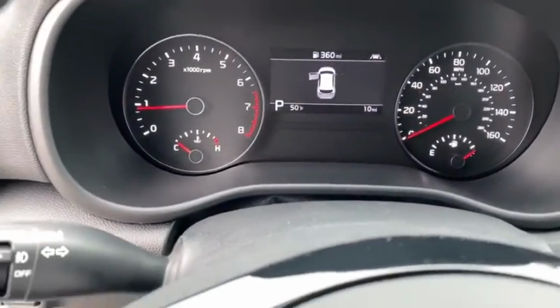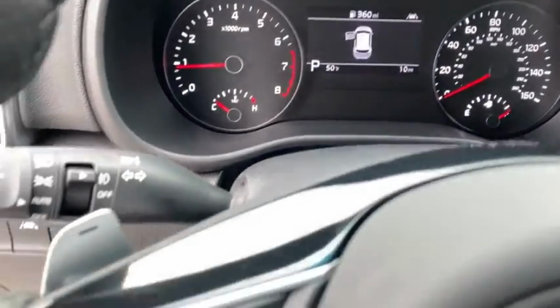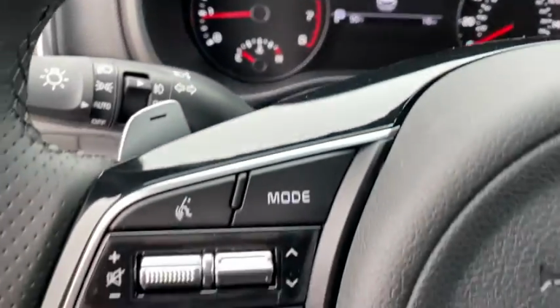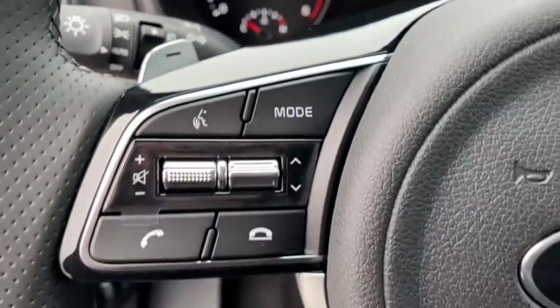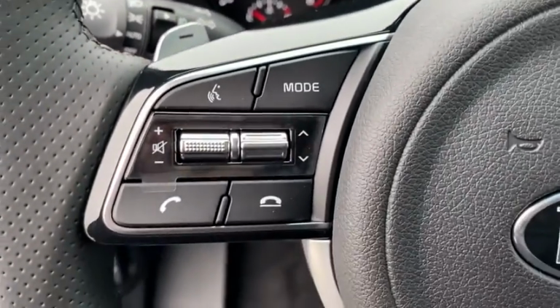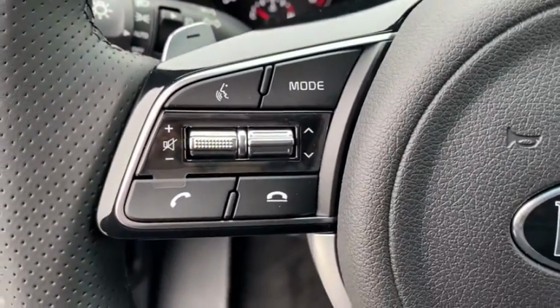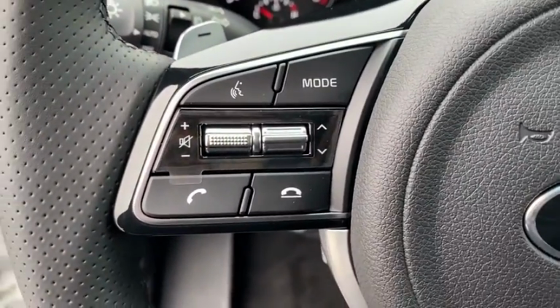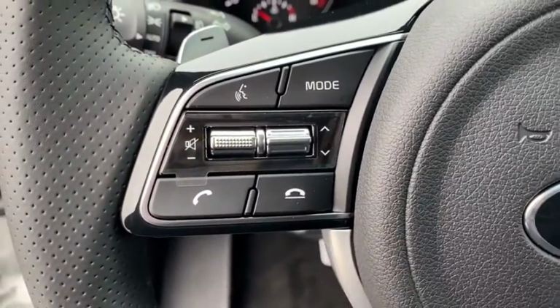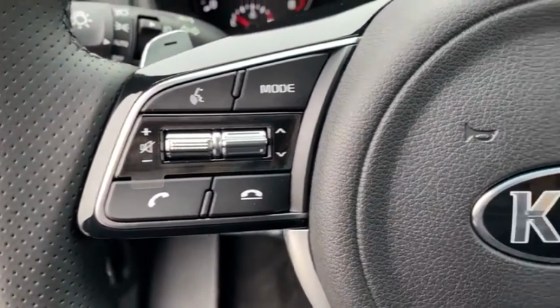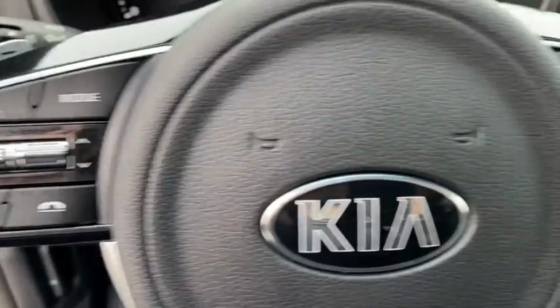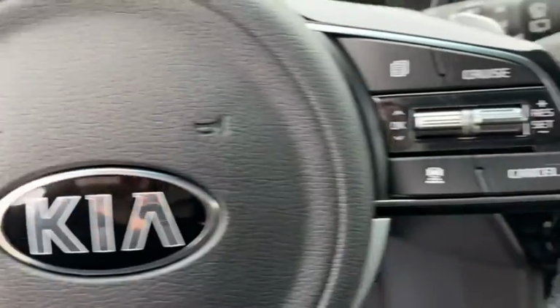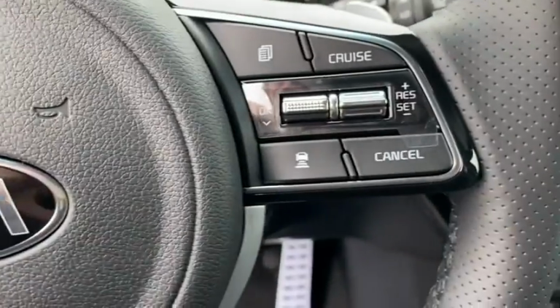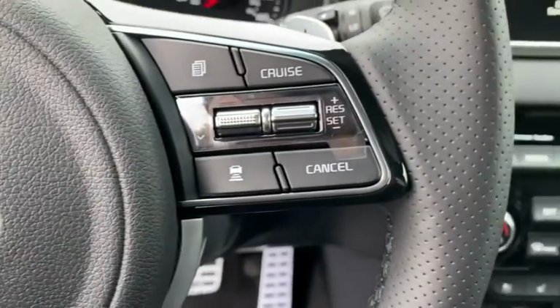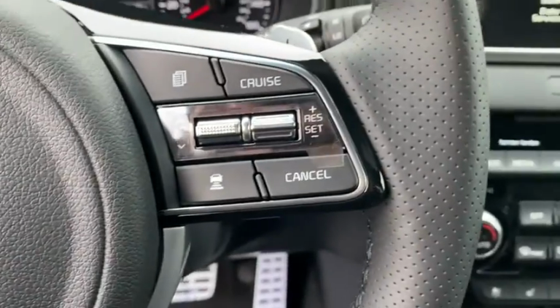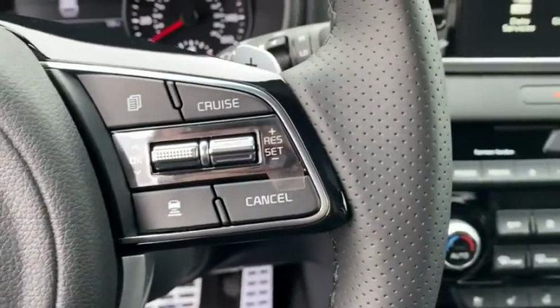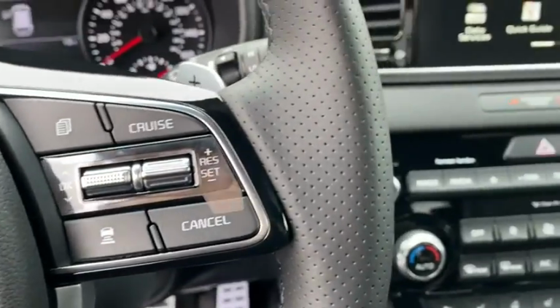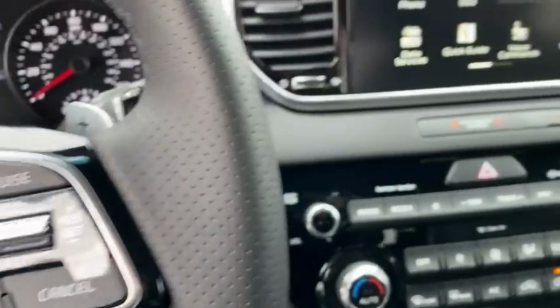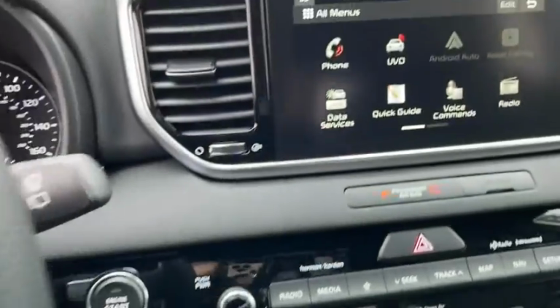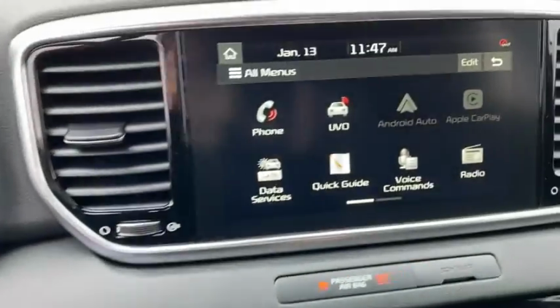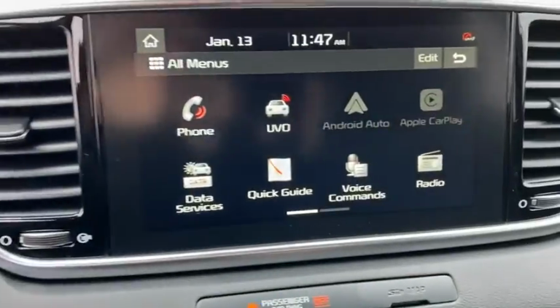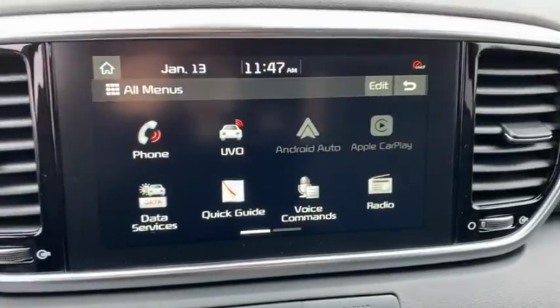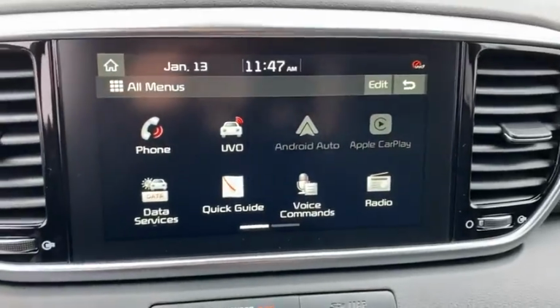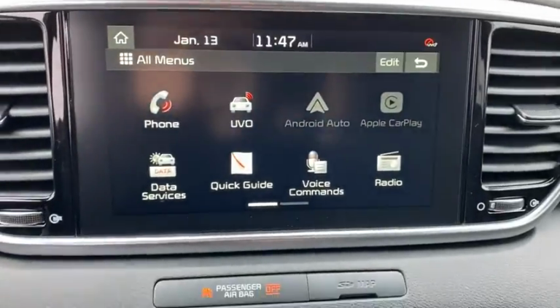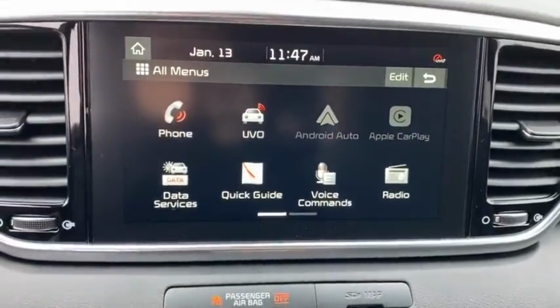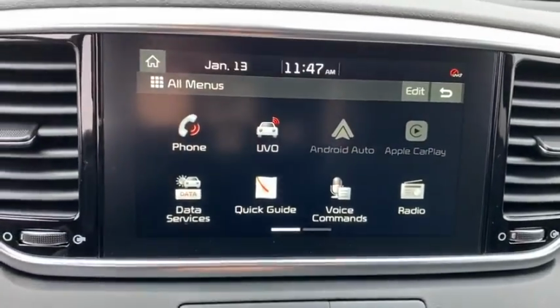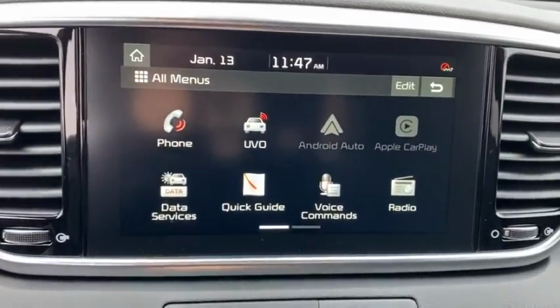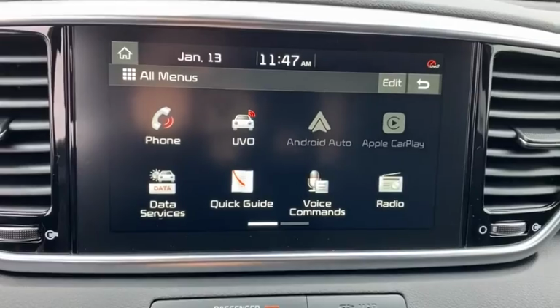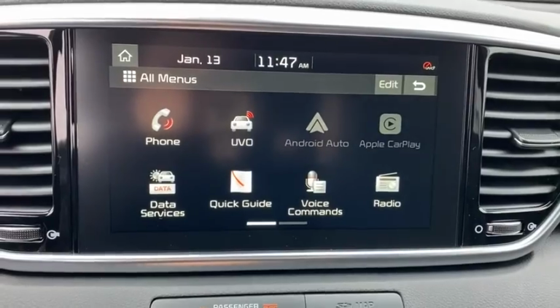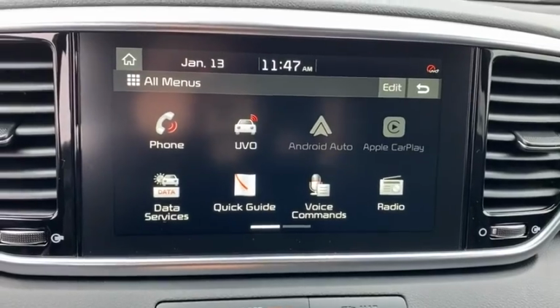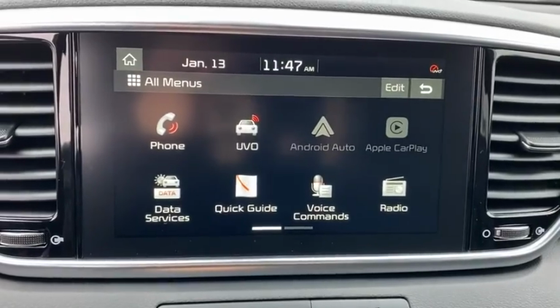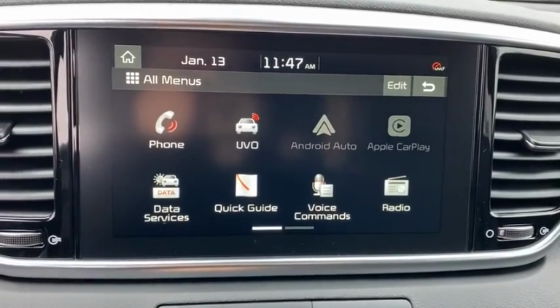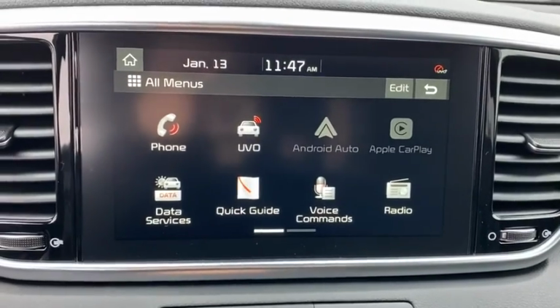Remote engine start, Bluetooth, leather-wrapped steering wheel, power steering, adjustable steering wheel, auto-dimming rear-view mirror, four-wheel disc brakes, keyless start.